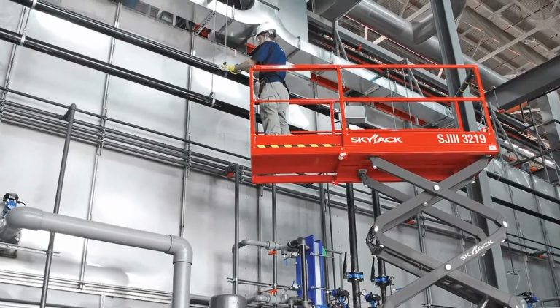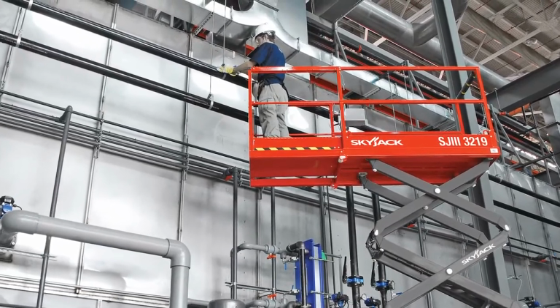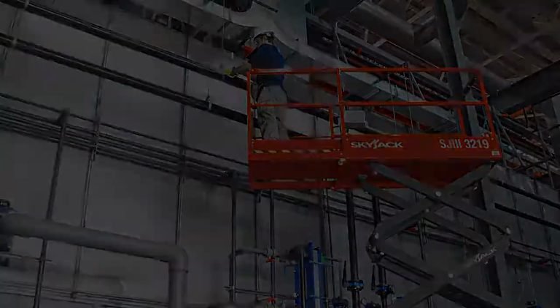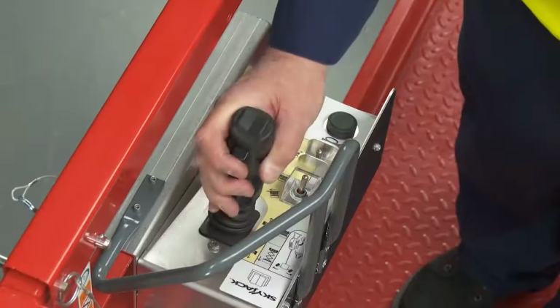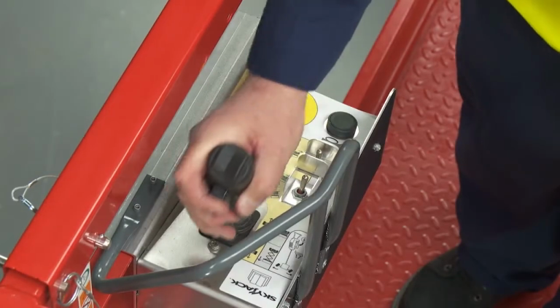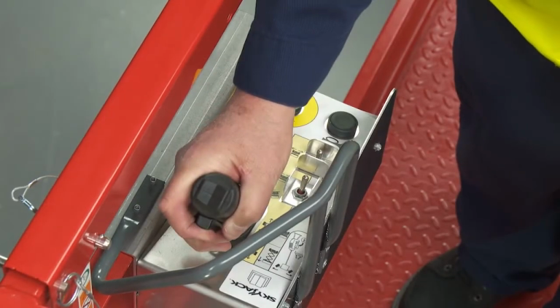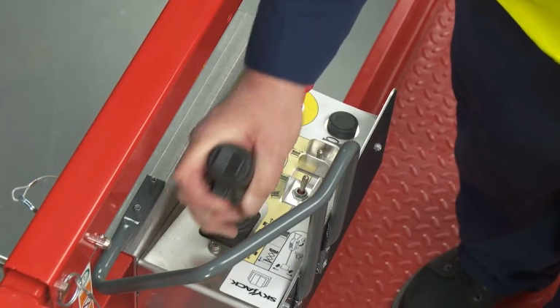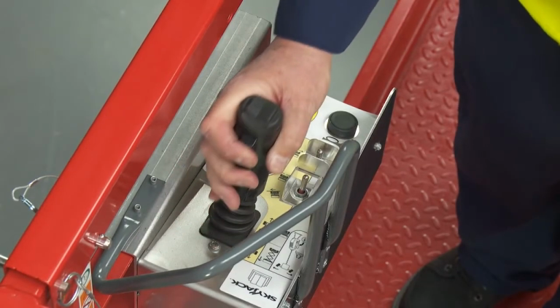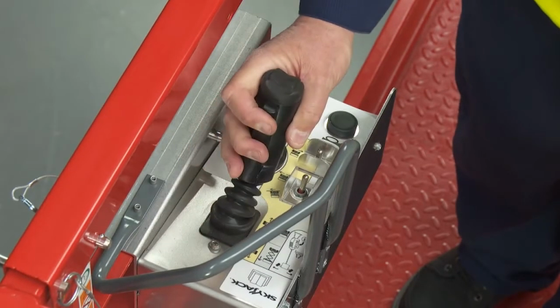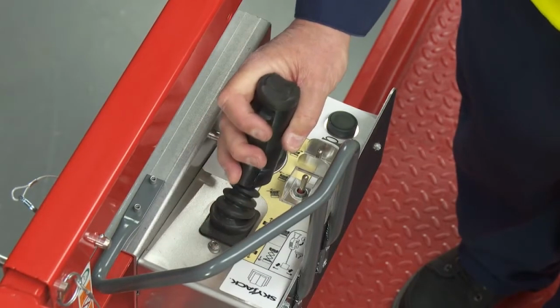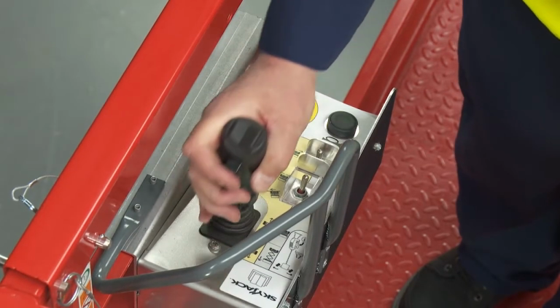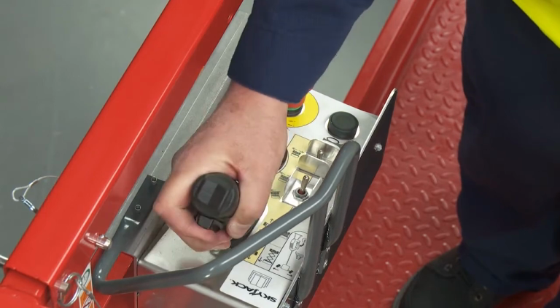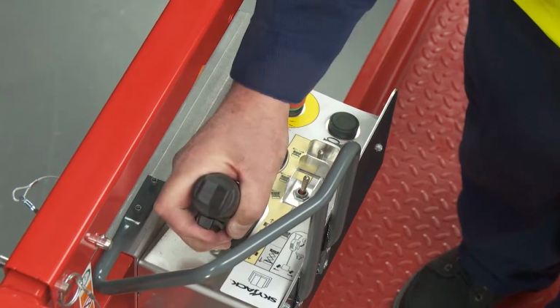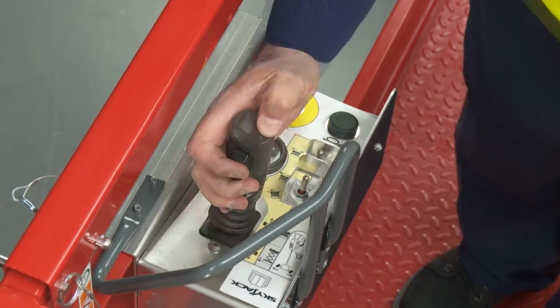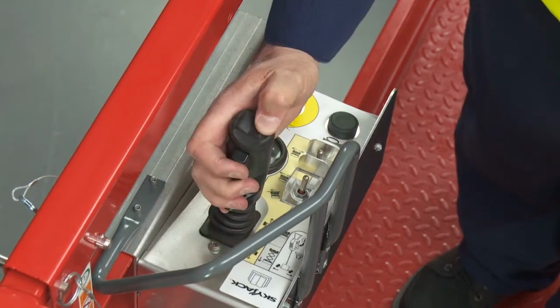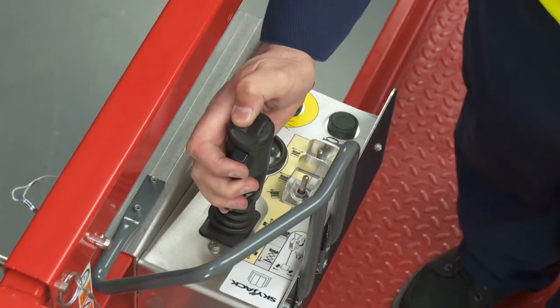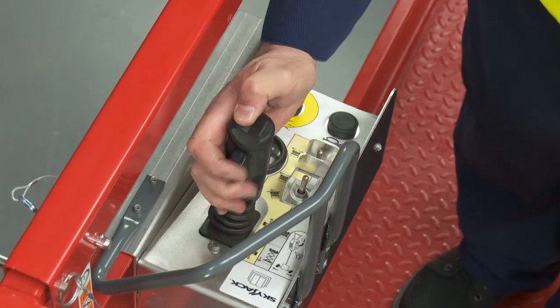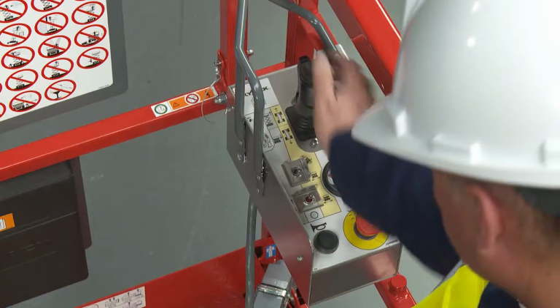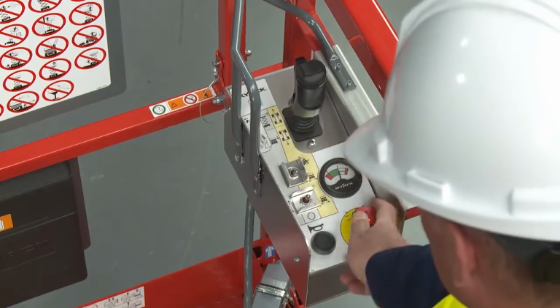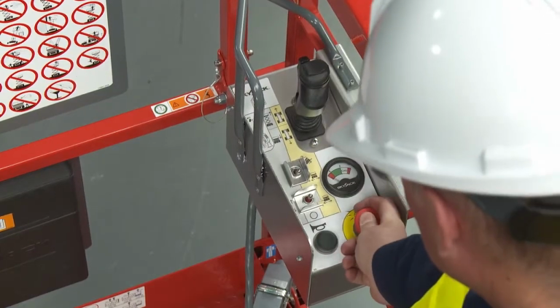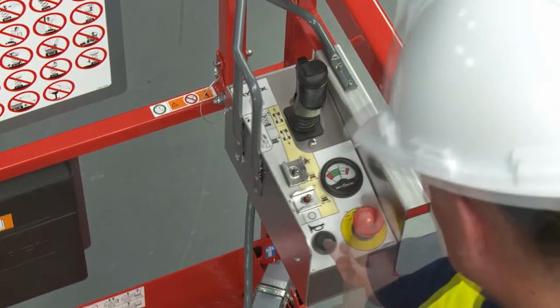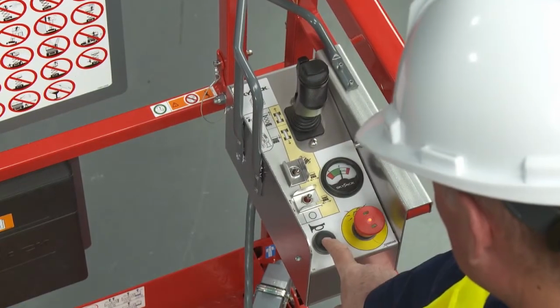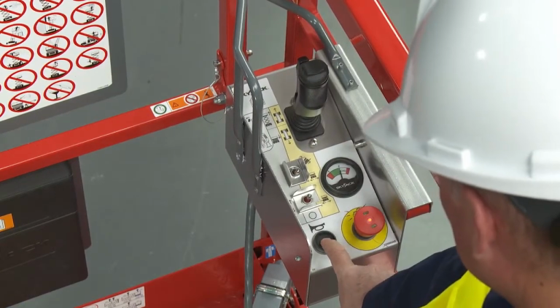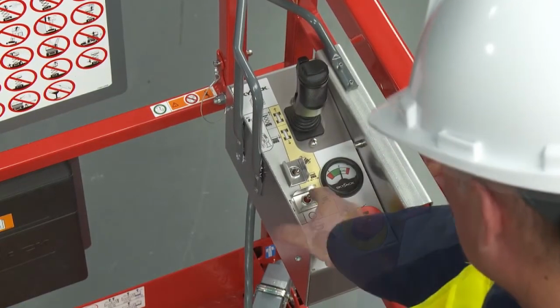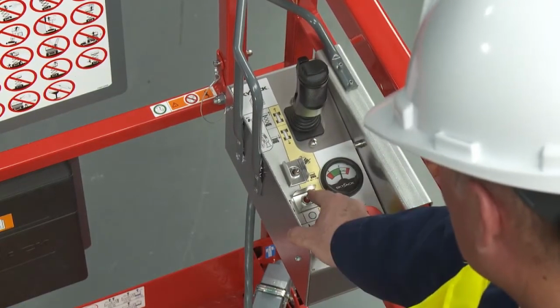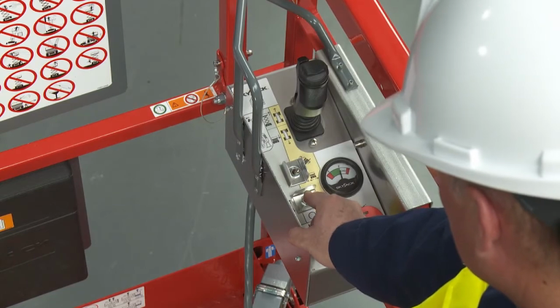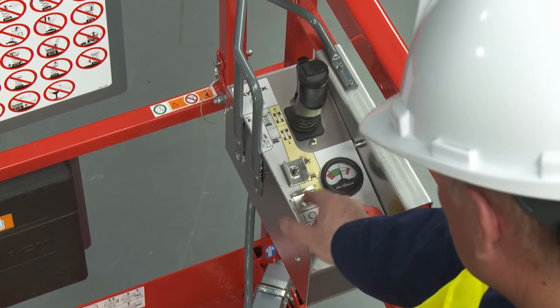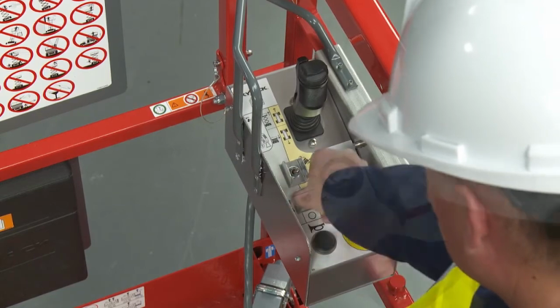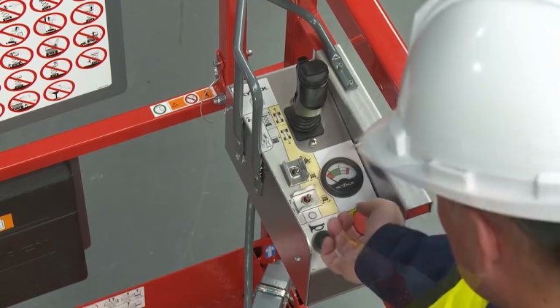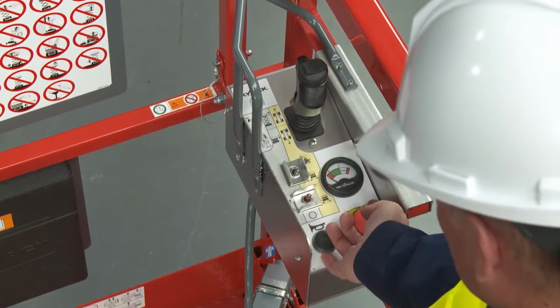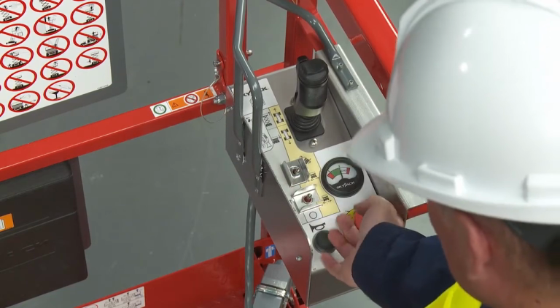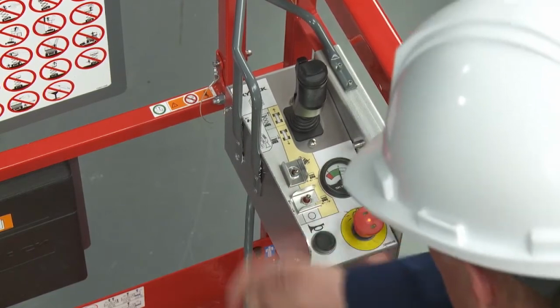The upper control box features a proportional joystick with a safety enabled trigger, thumb steer, emergency stop, horn, function selector switches, and battery level gauge.